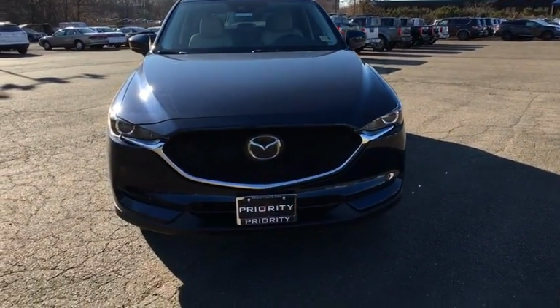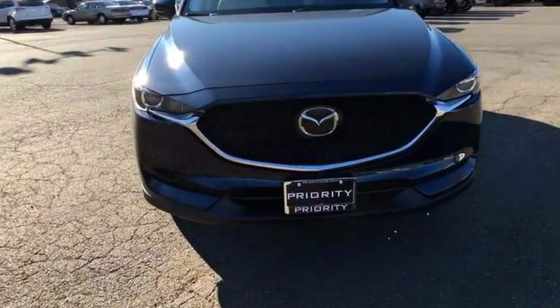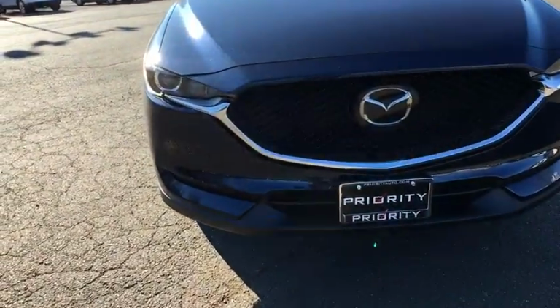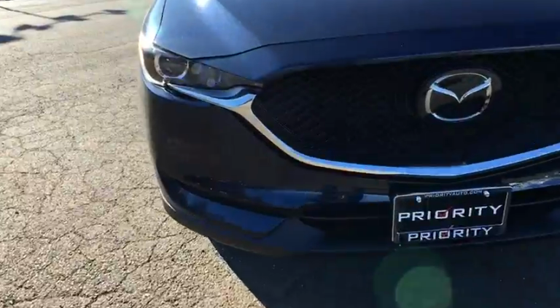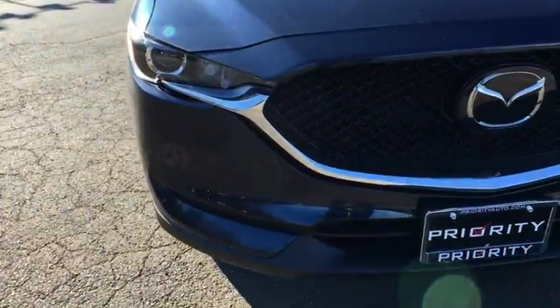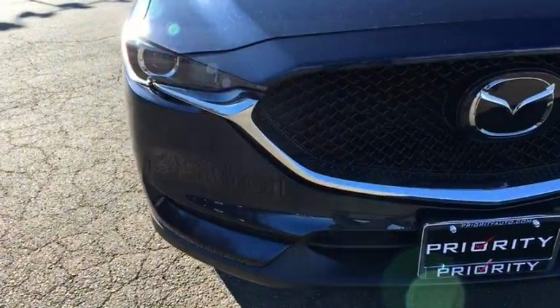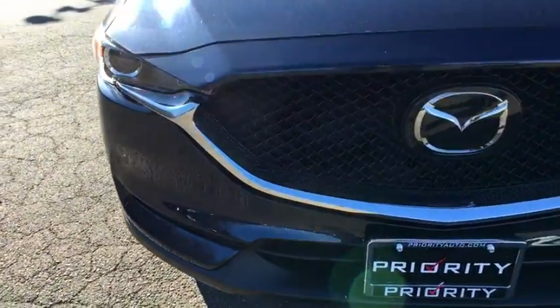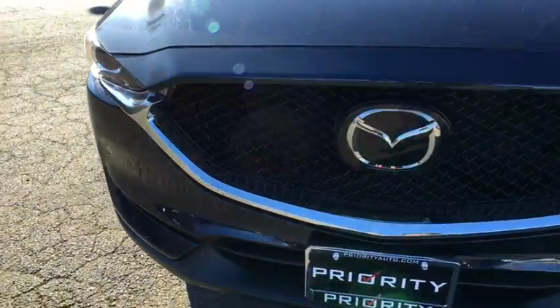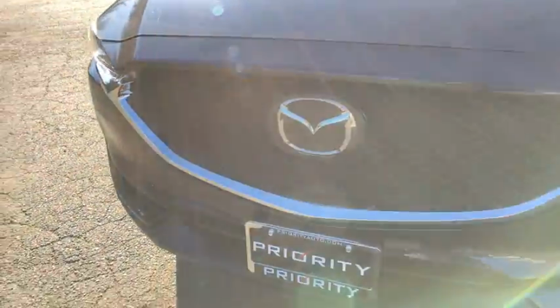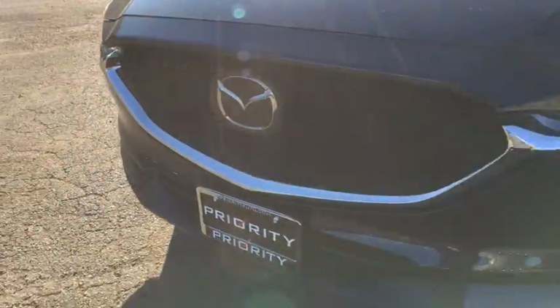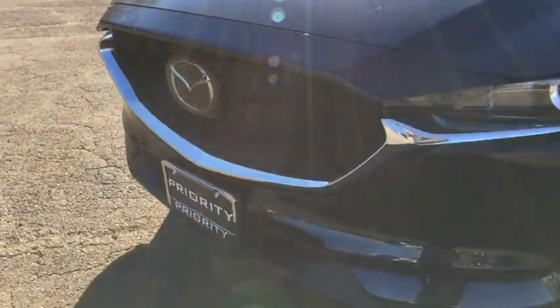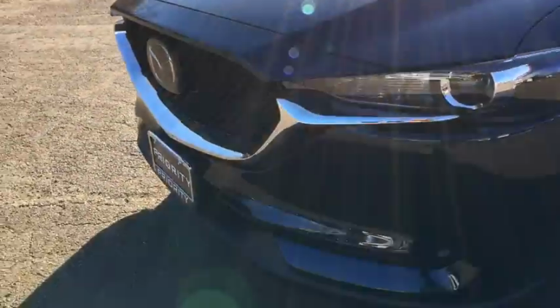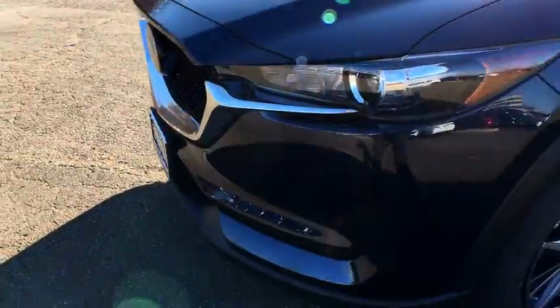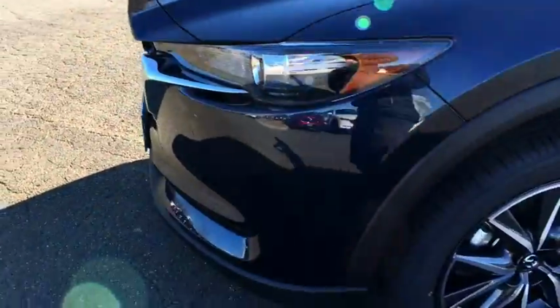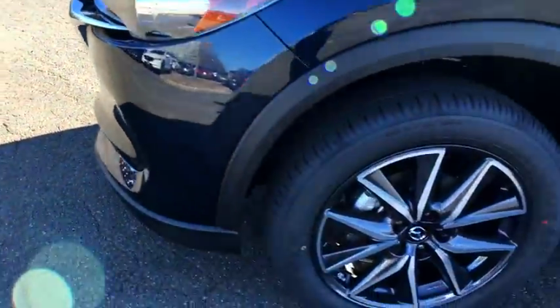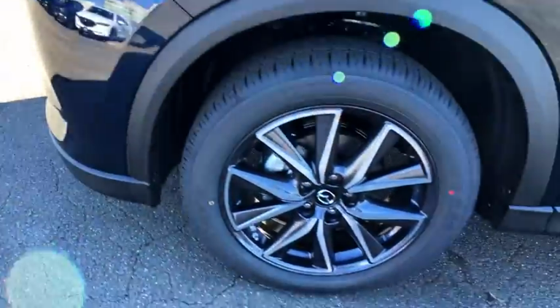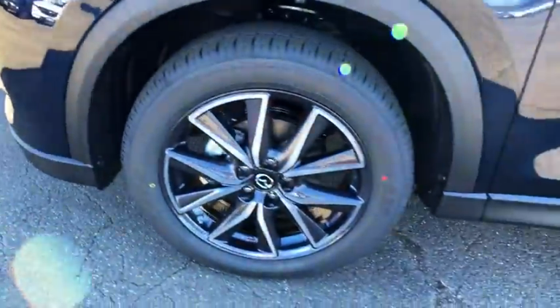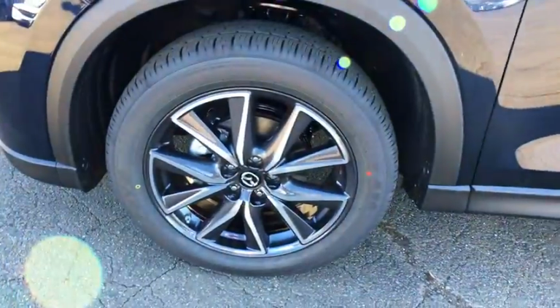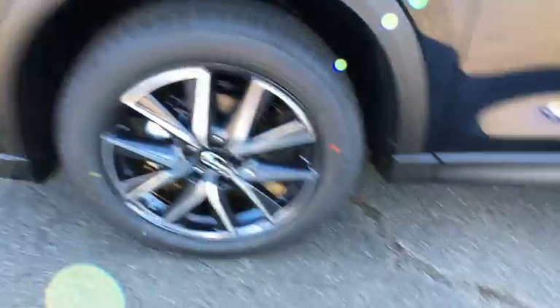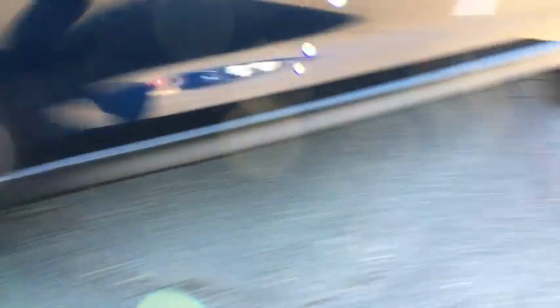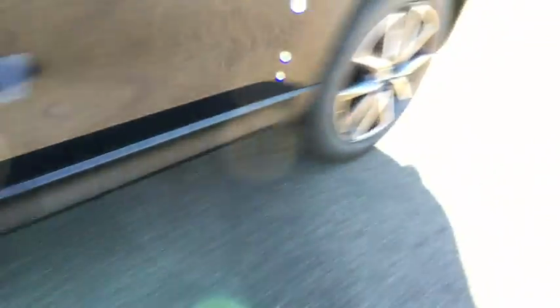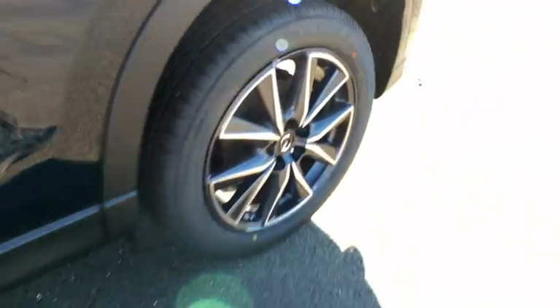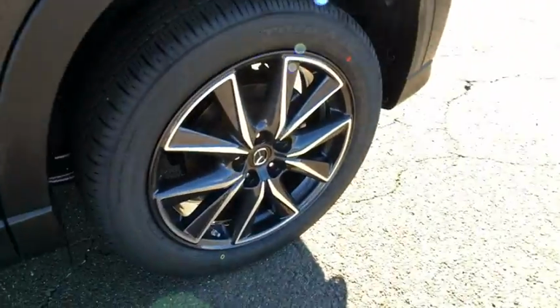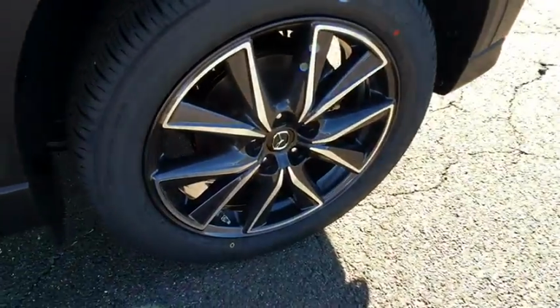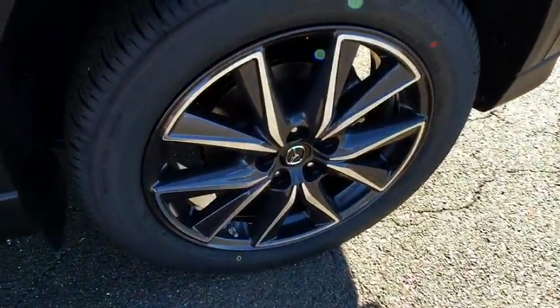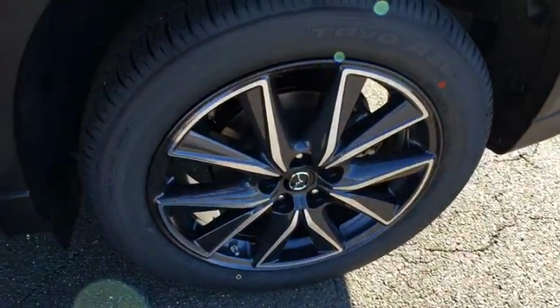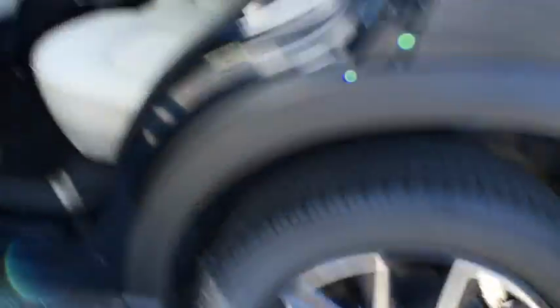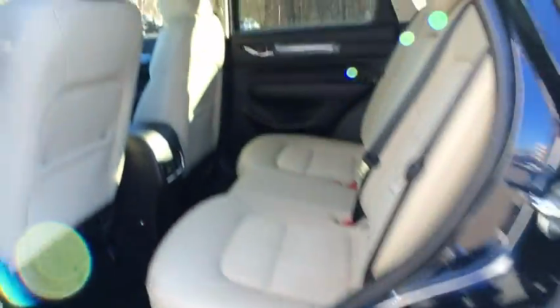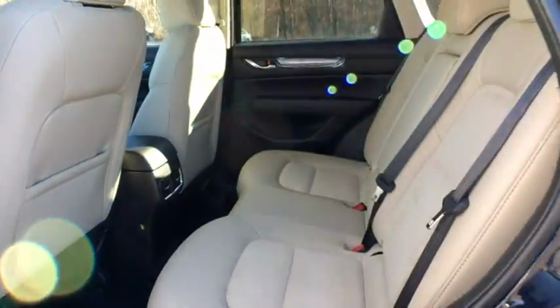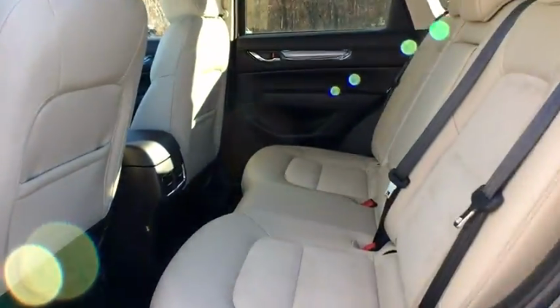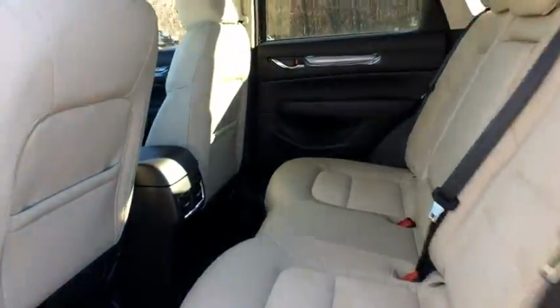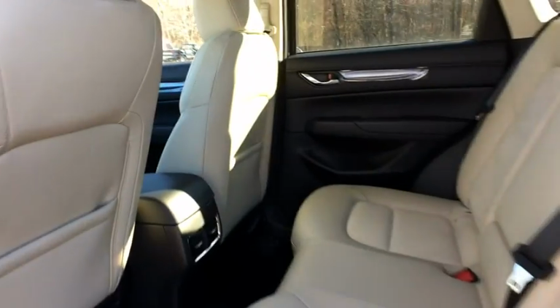Overhead console, panic alarm, driver vanity mirror, tilt steering wheel, front bucket seats, rear window wiper. Take this vehicle for a spin and see why so many shoppers are now proud owners.